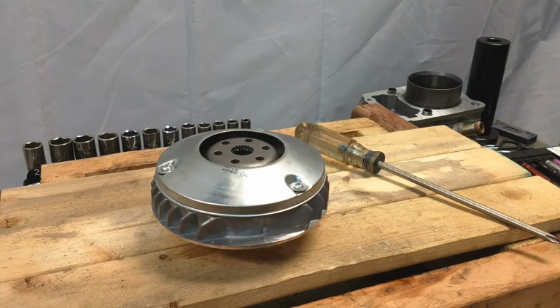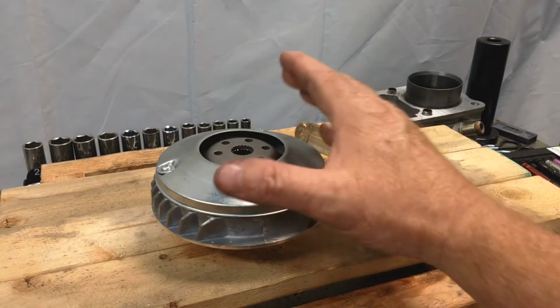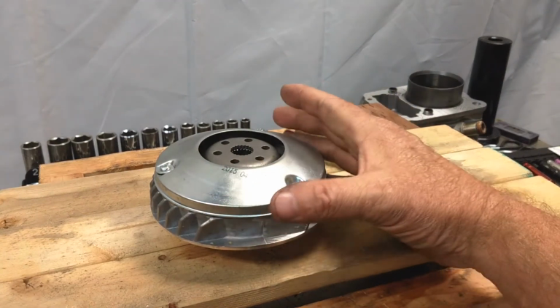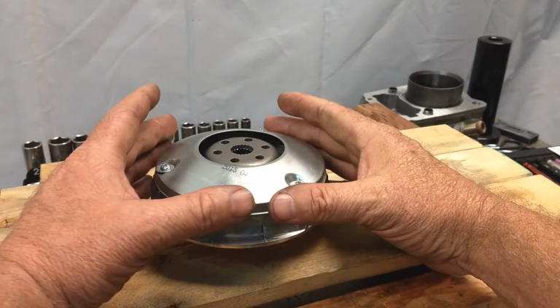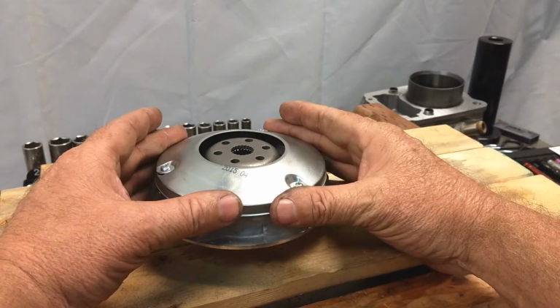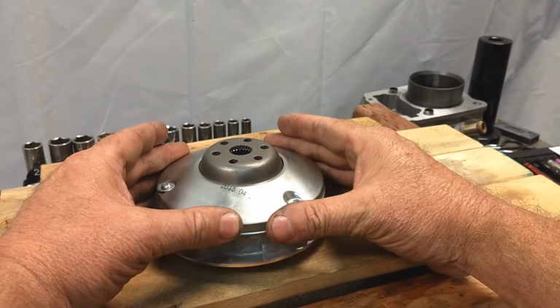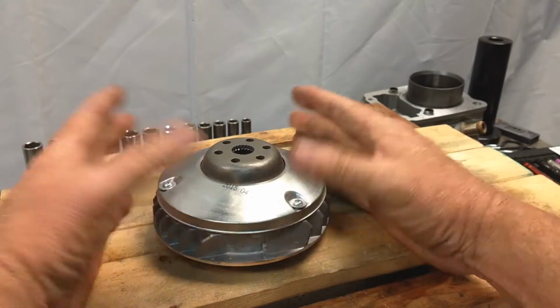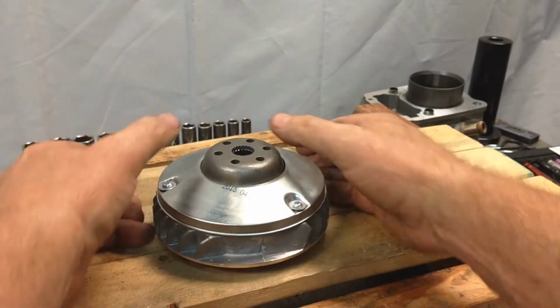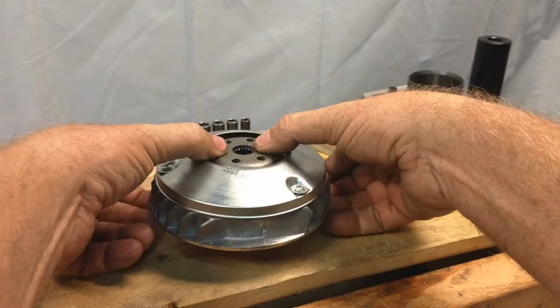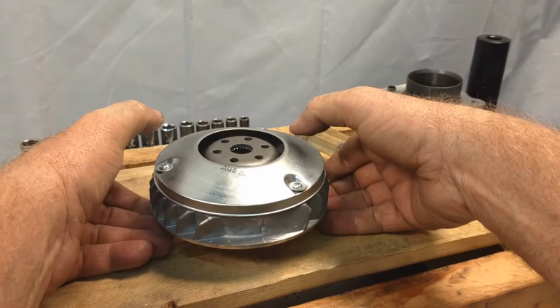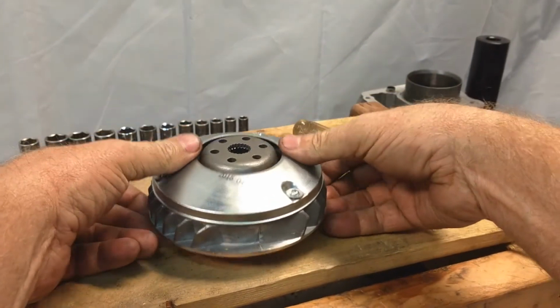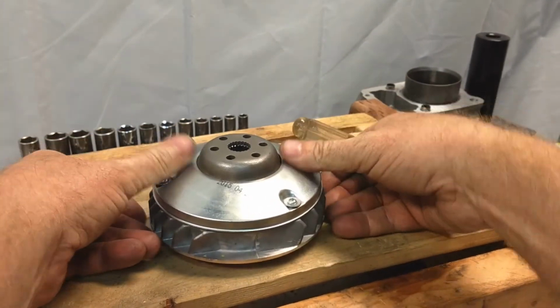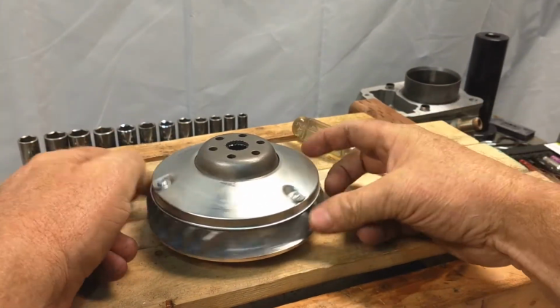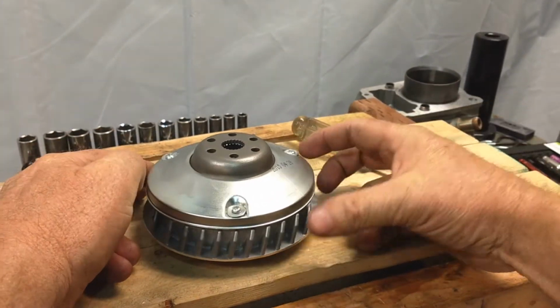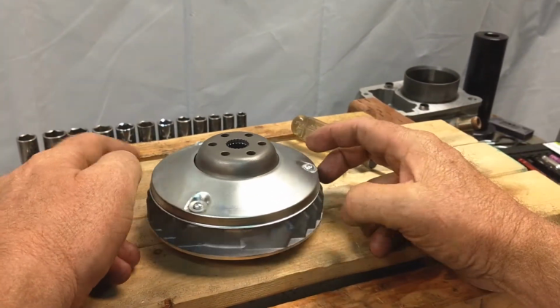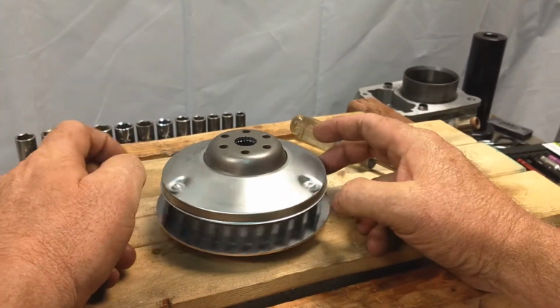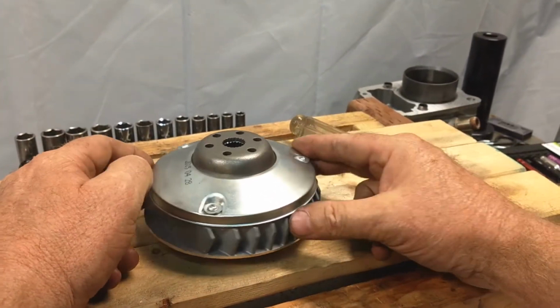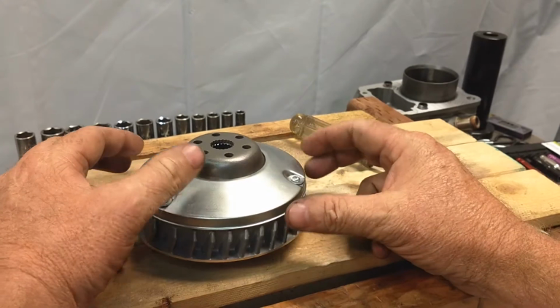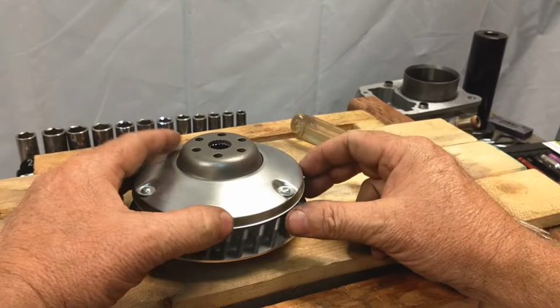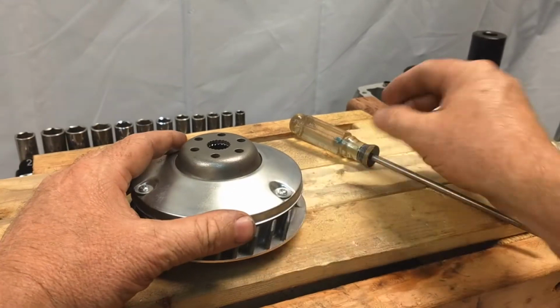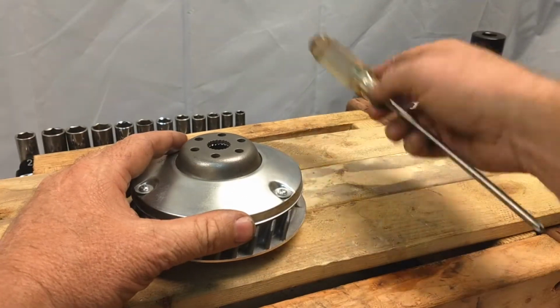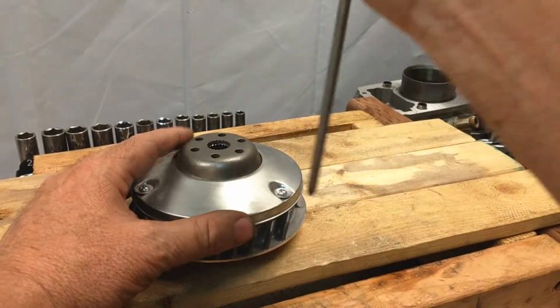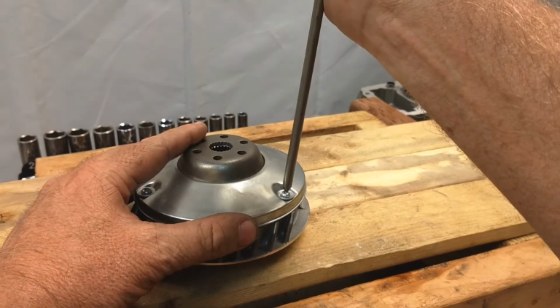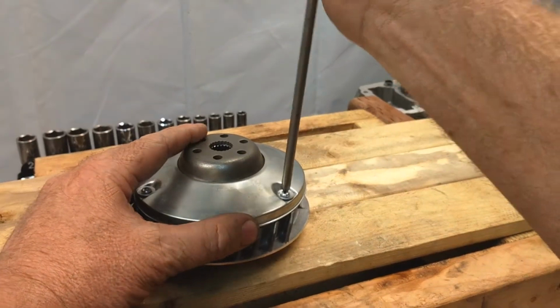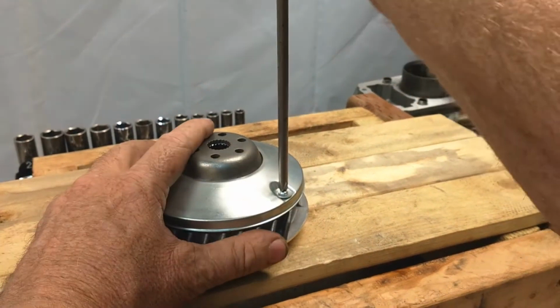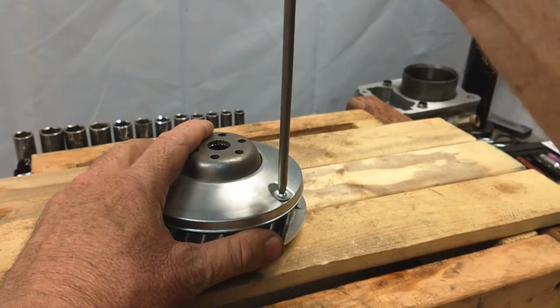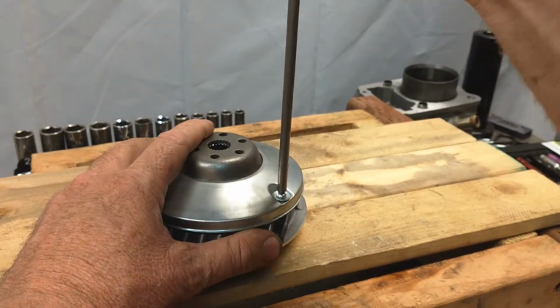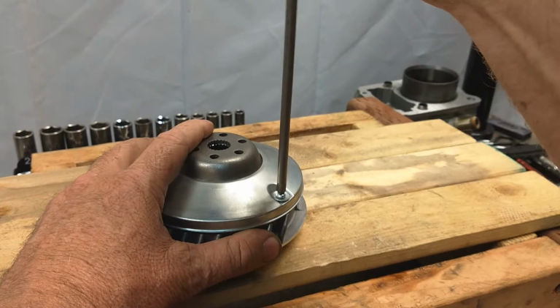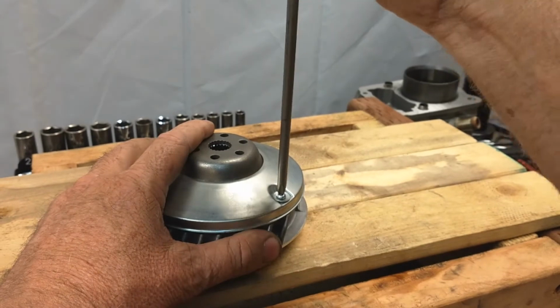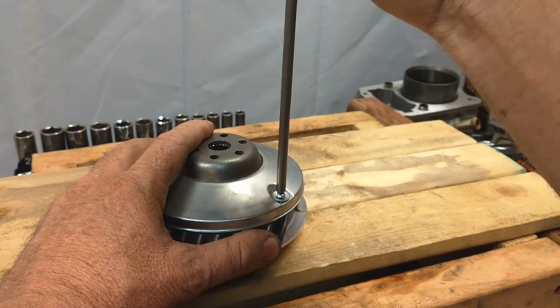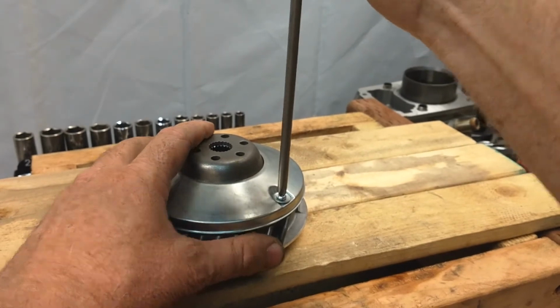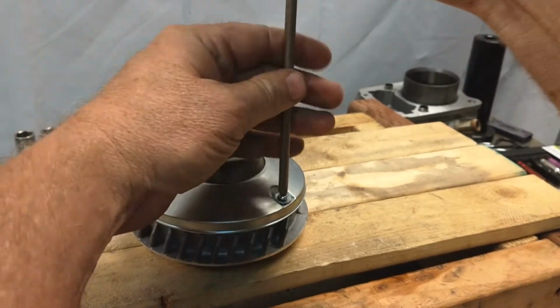Today we're going to talk about the variator, or primary clutch. We're going to explain a bit about it, look at it, and go into more detail about how to adjust or modify it for custom use. We're going to take the access plate cover off here.